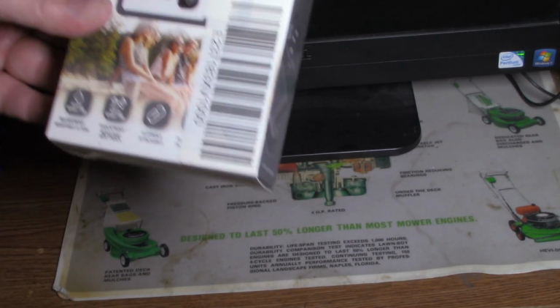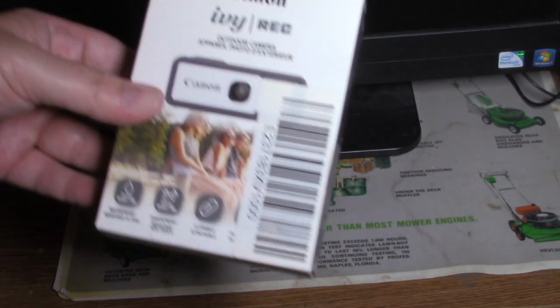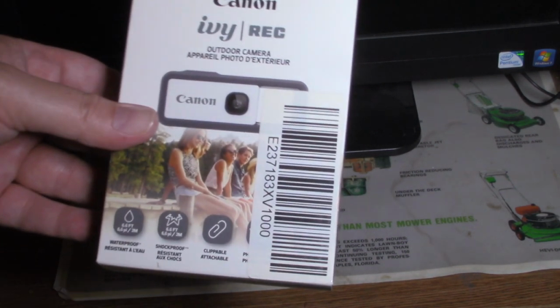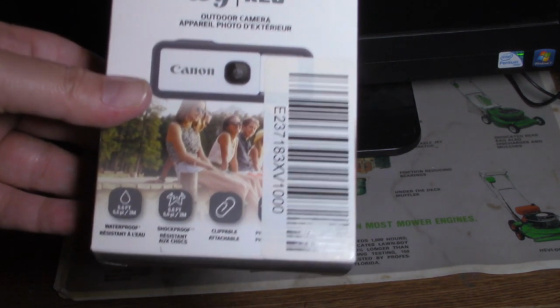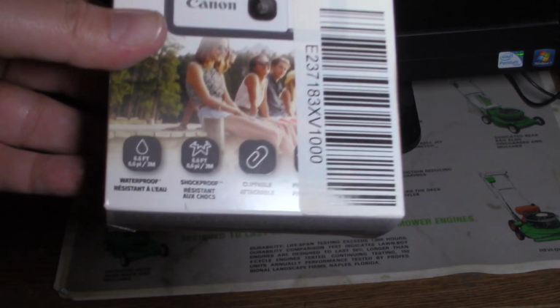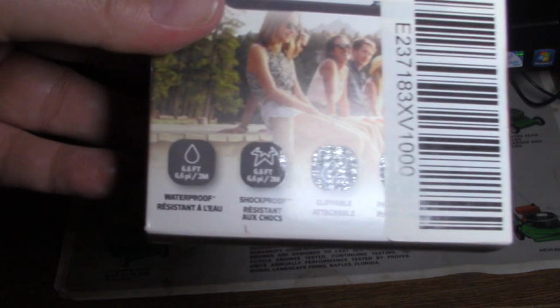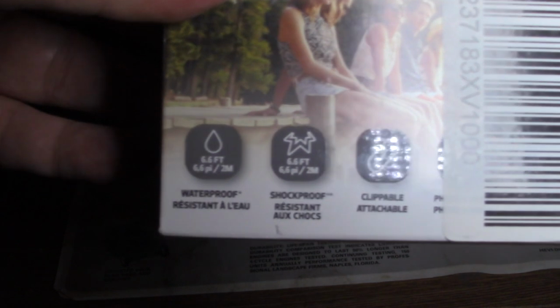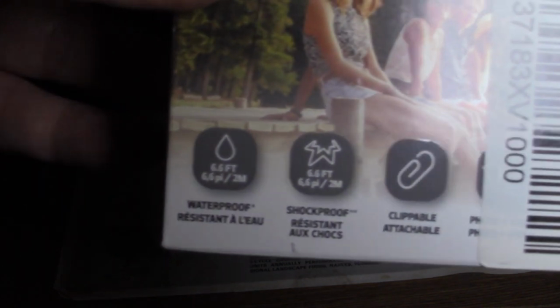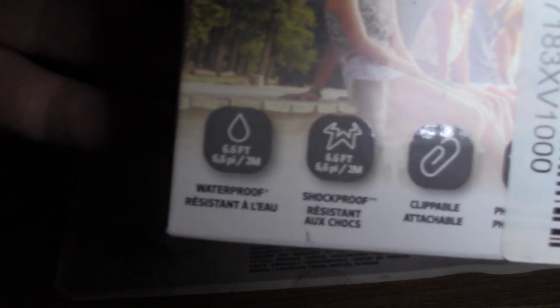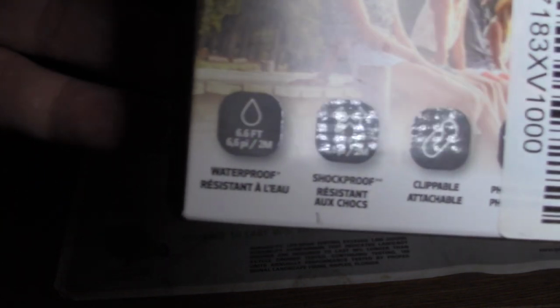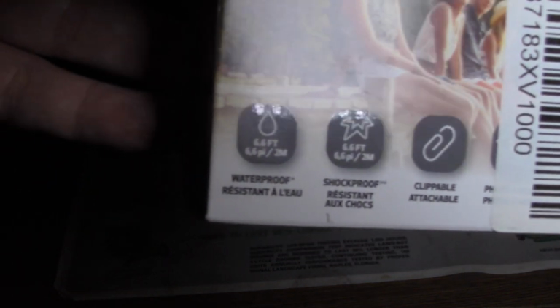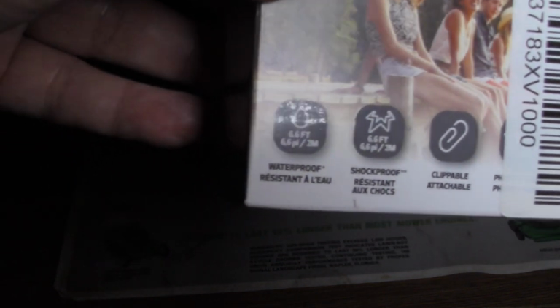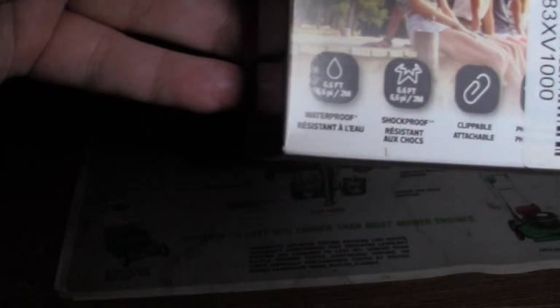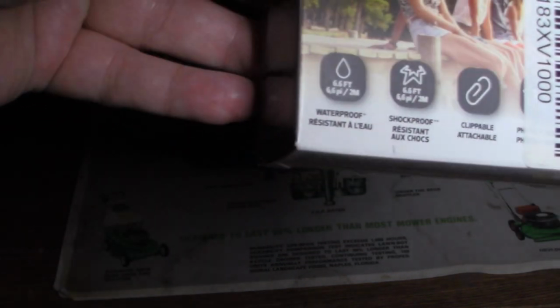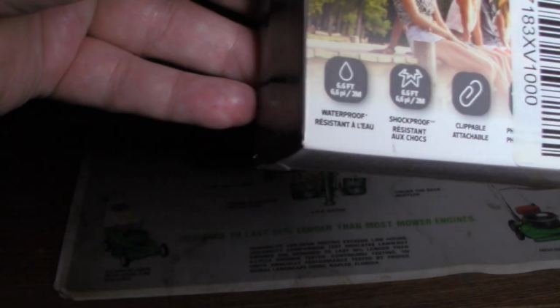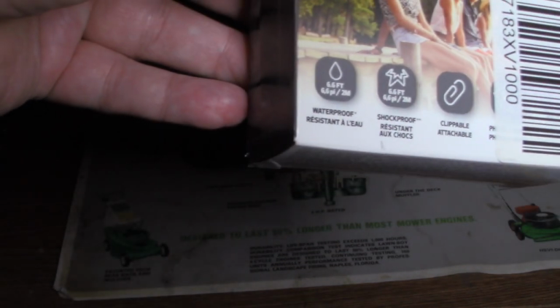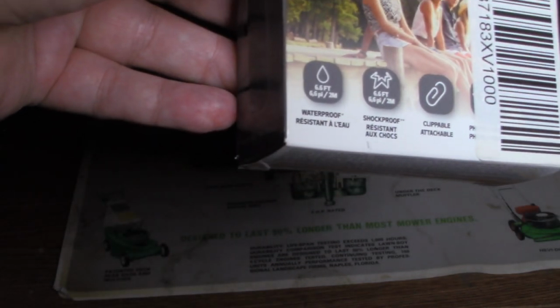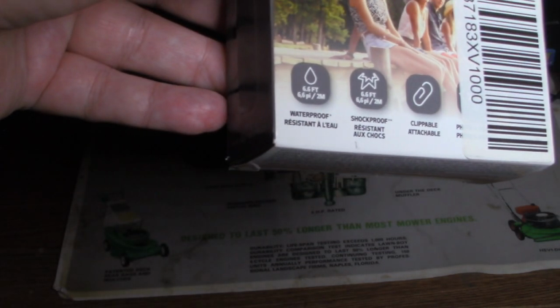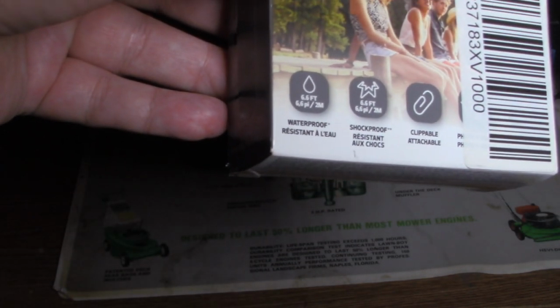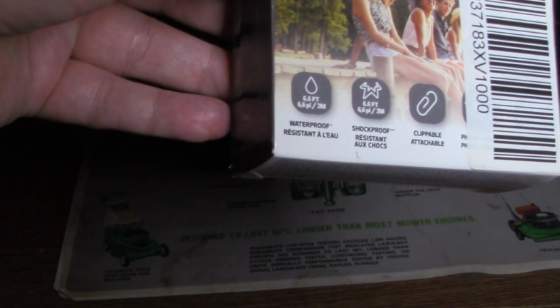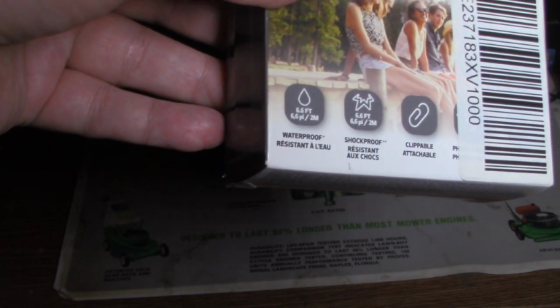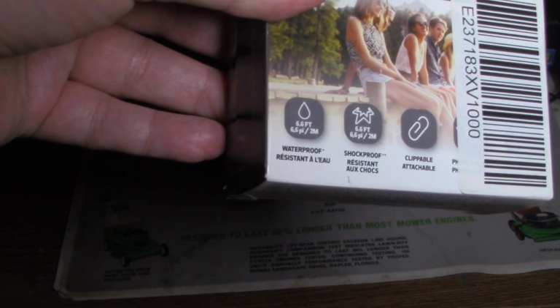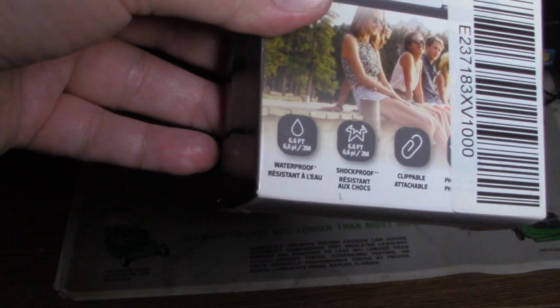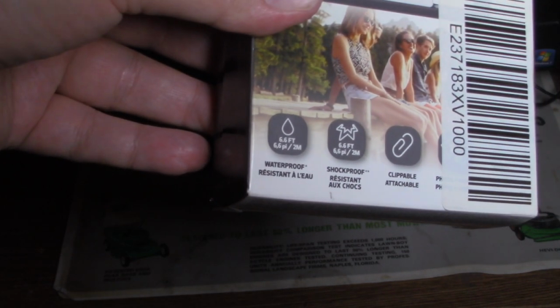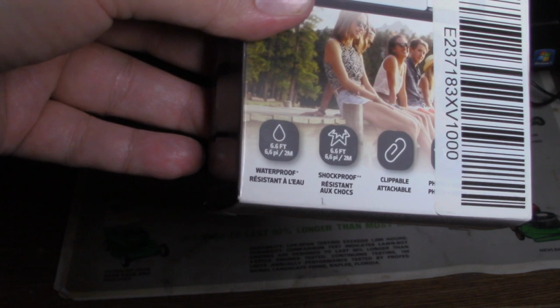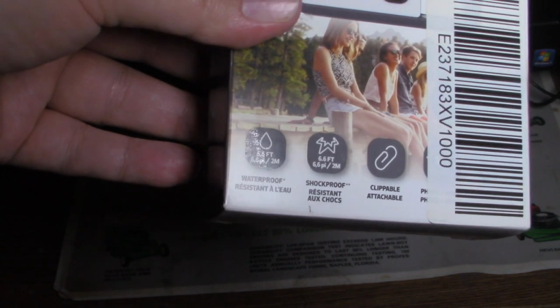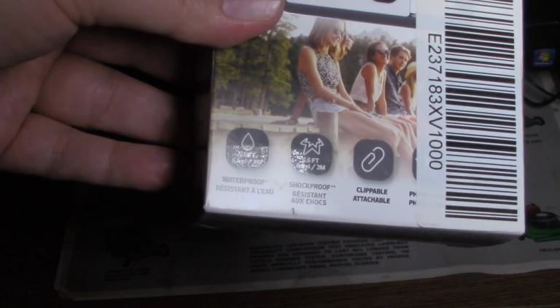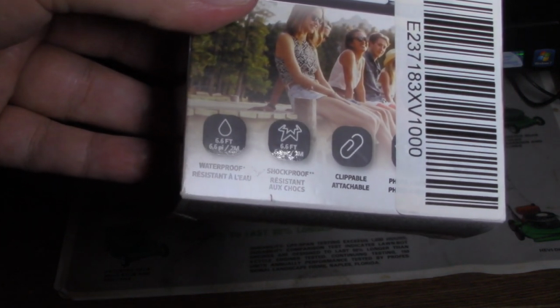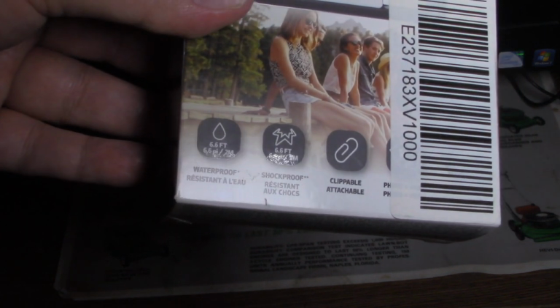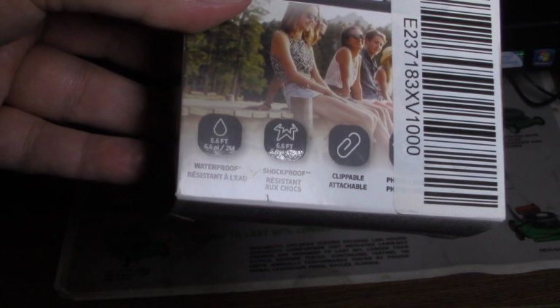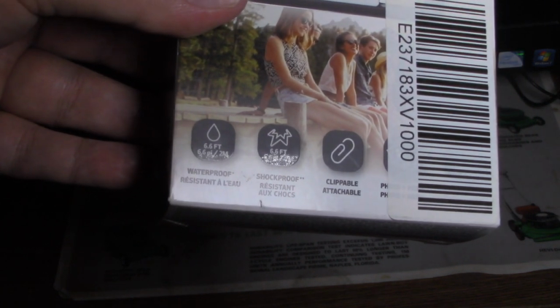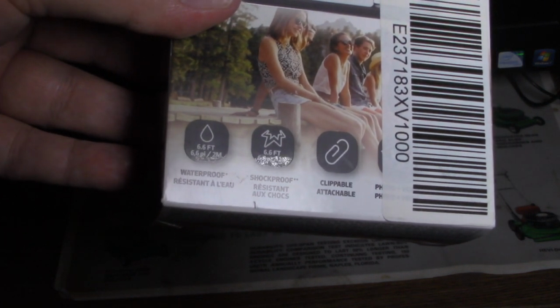So it's supposed to take photos, pictures, videos — you can even get it wet. It's shockproof and waterproof.